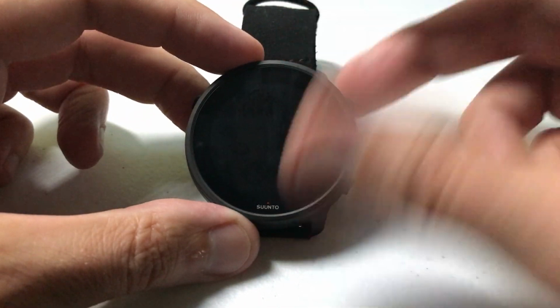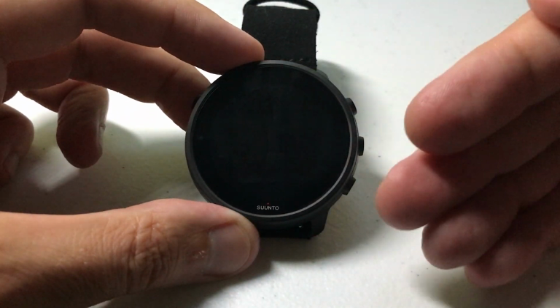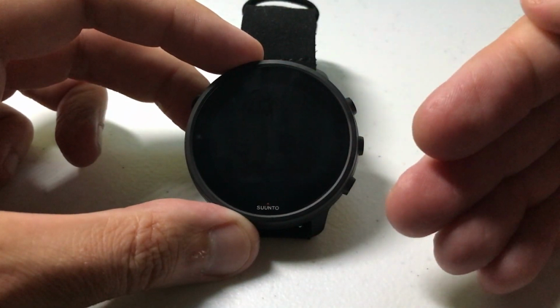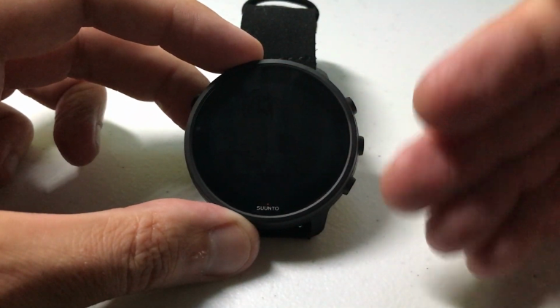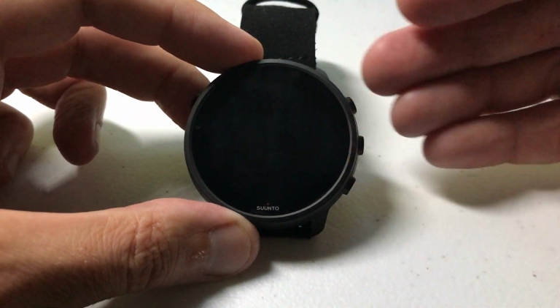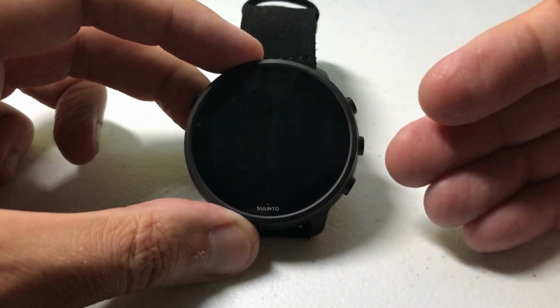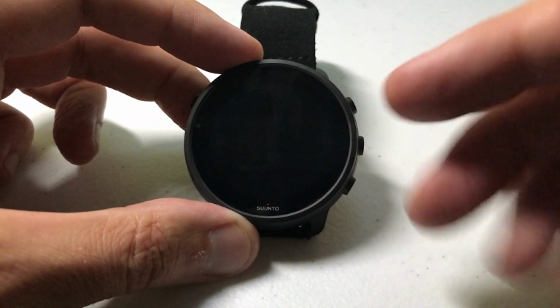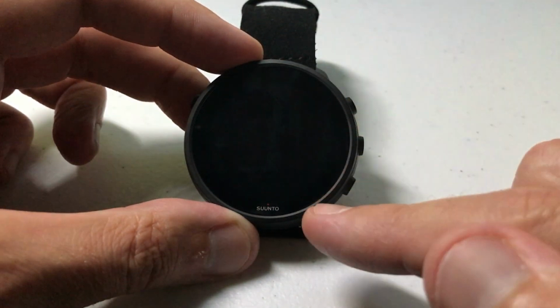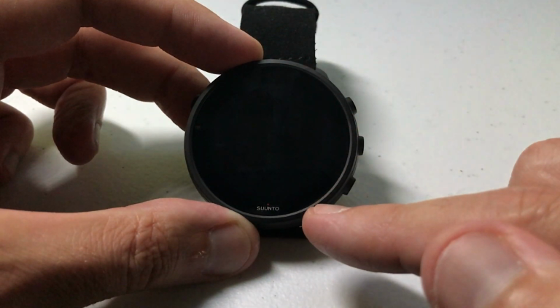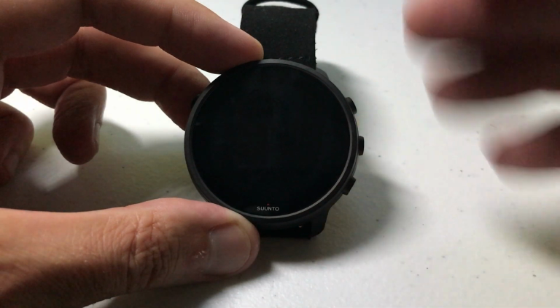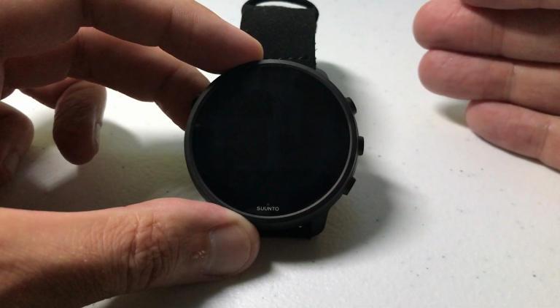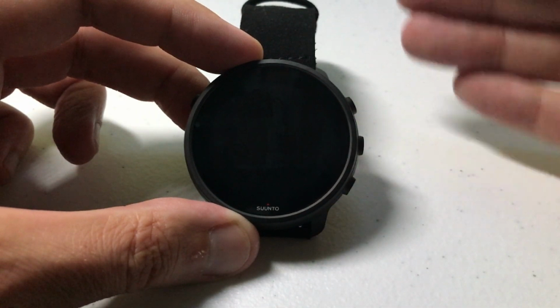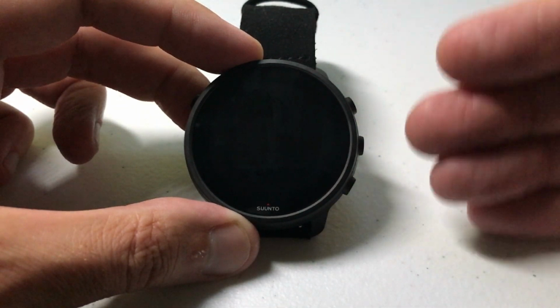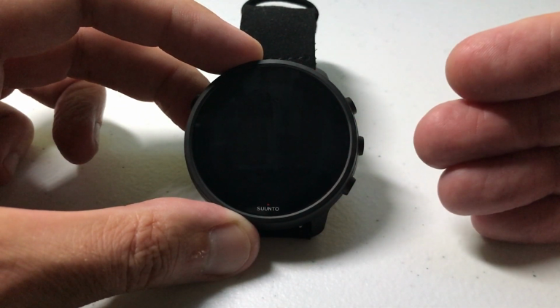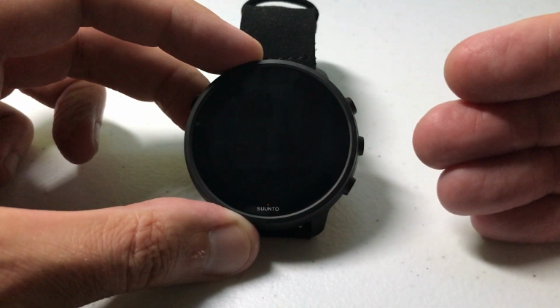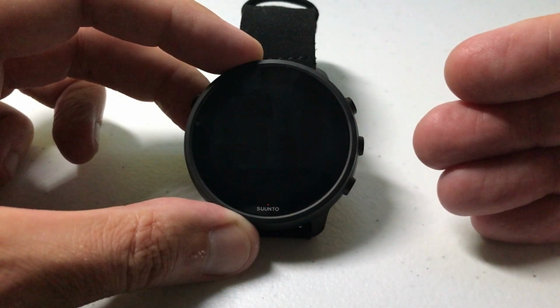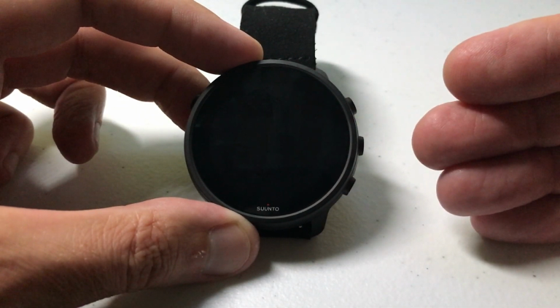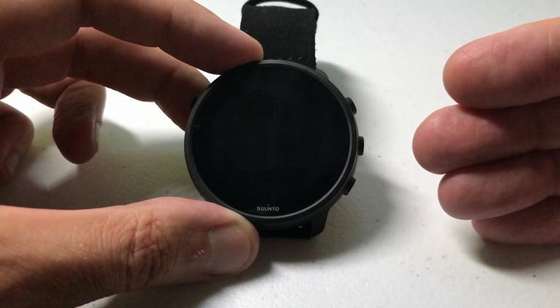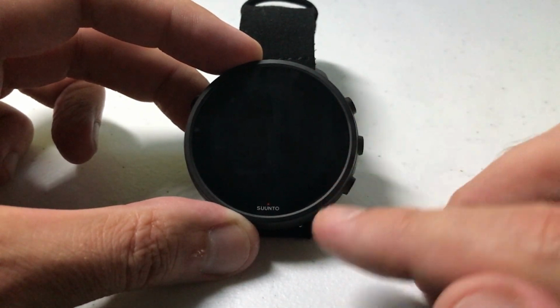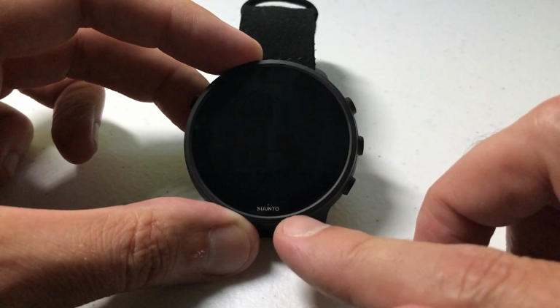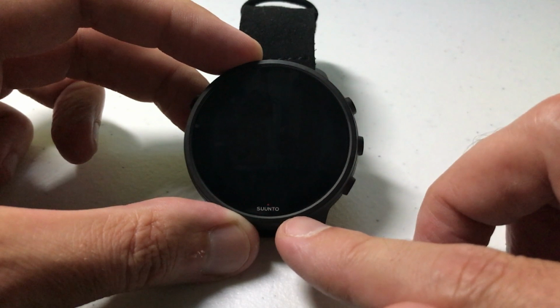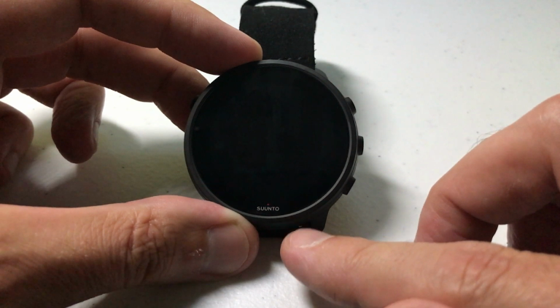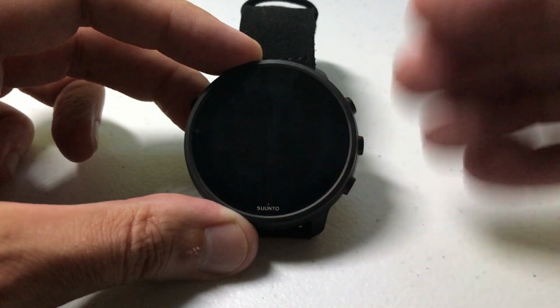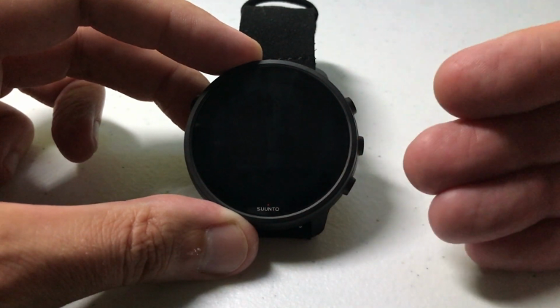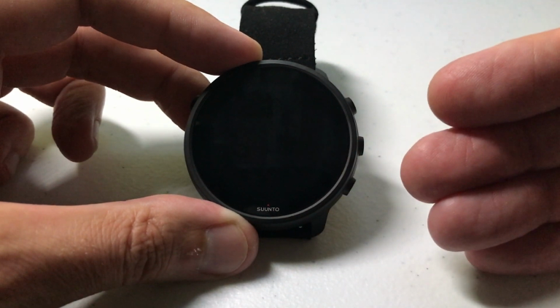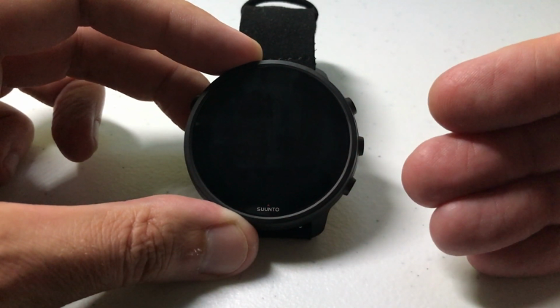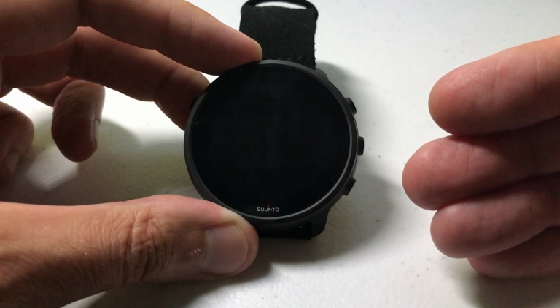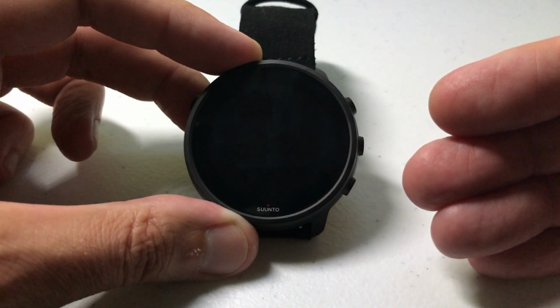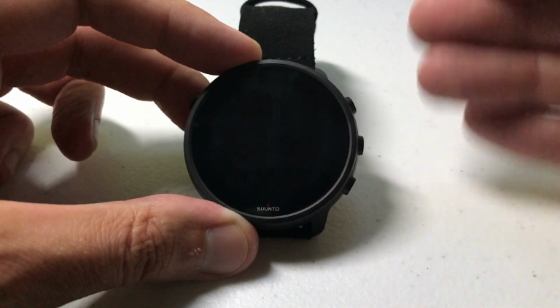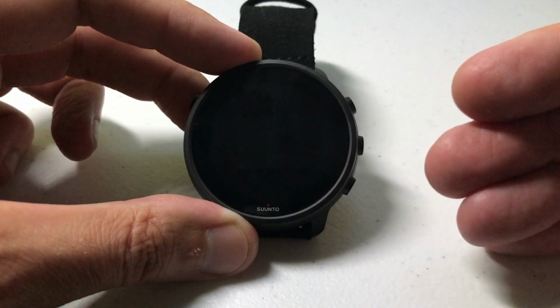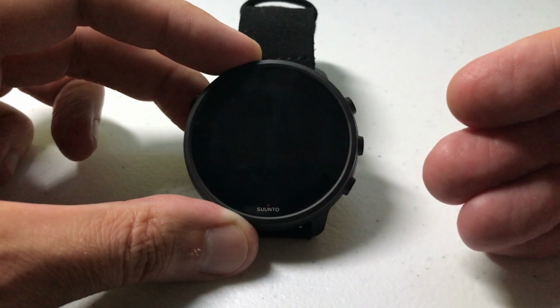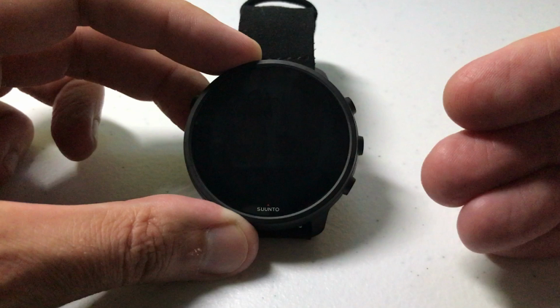In today's video we're going to be looking at how to adjust the font size on our Santos 7 smartwatch. This watch runs on Google Wear OS, so even though we're using the Santos 7, this video should work for anybody running Google Wear OS that wants to adjust their font size.